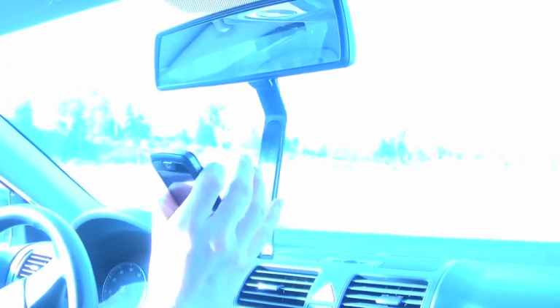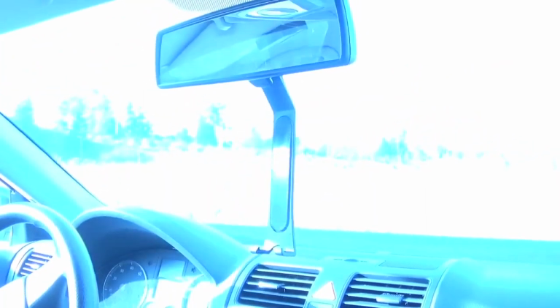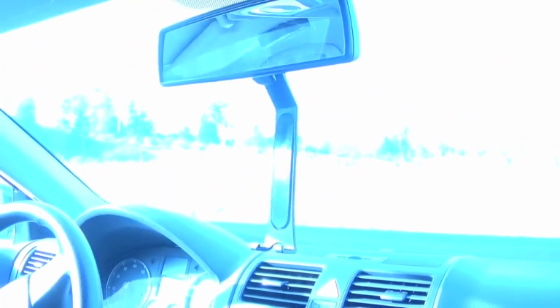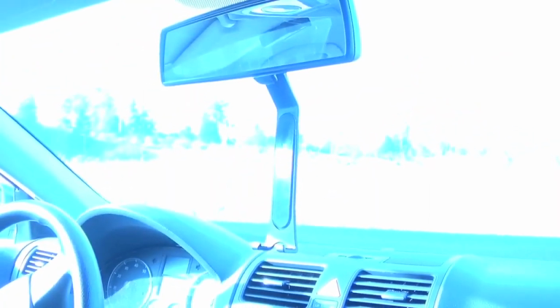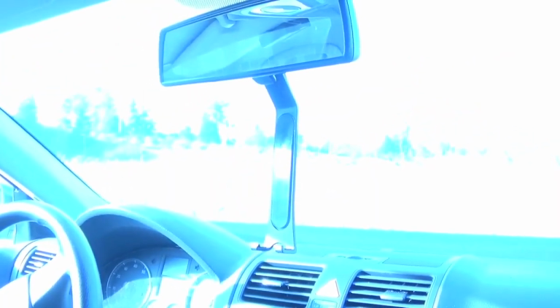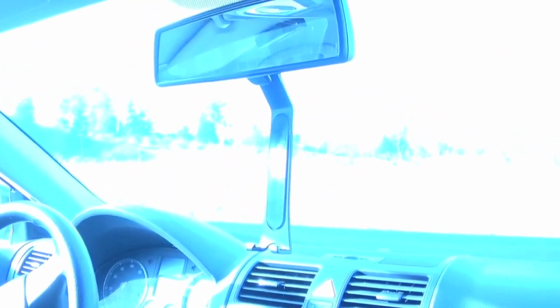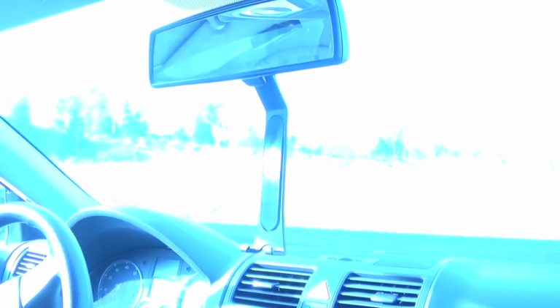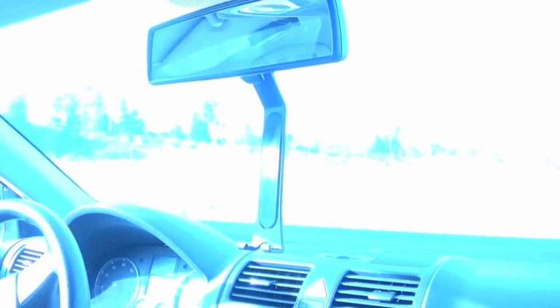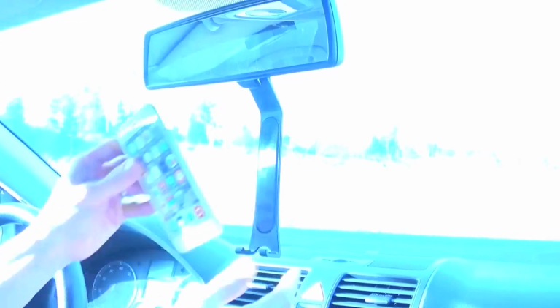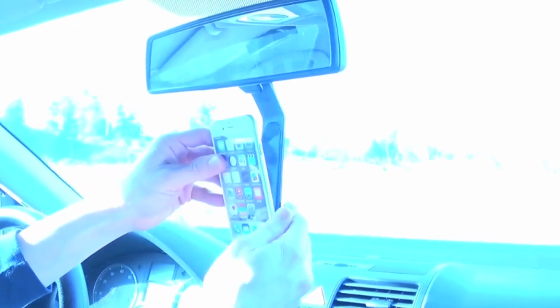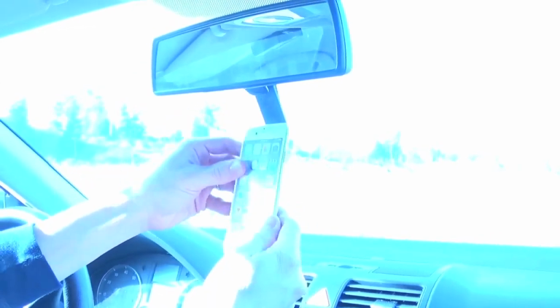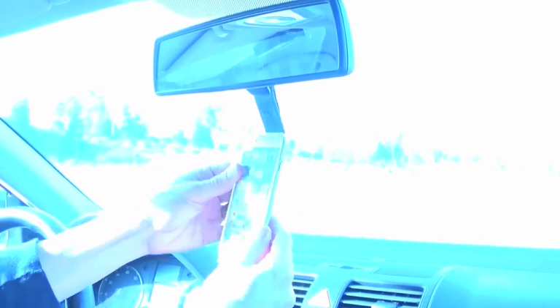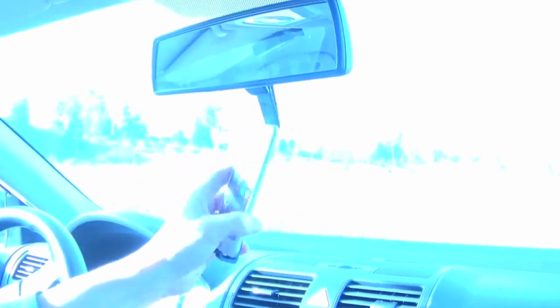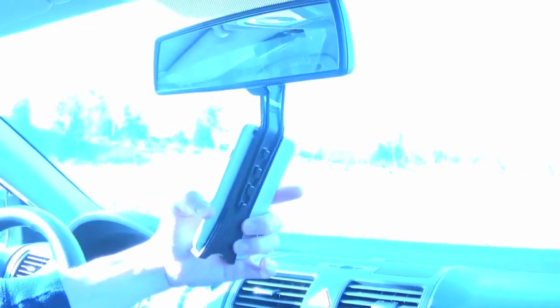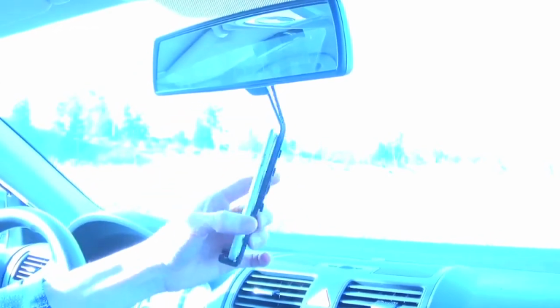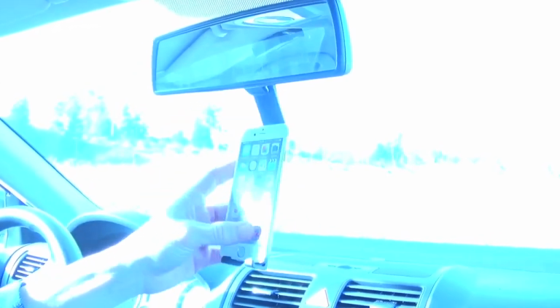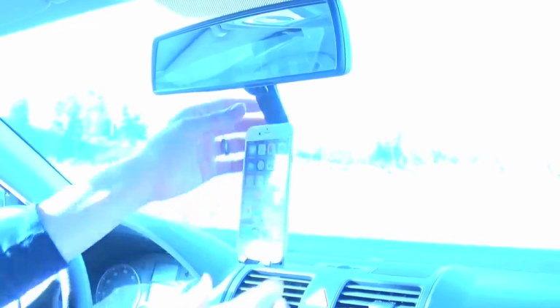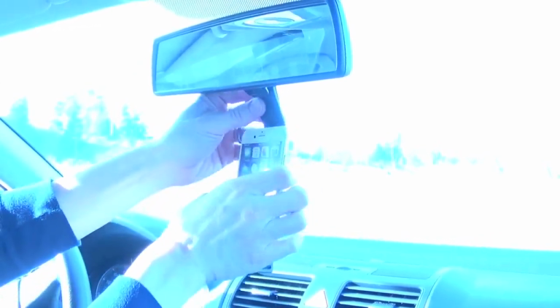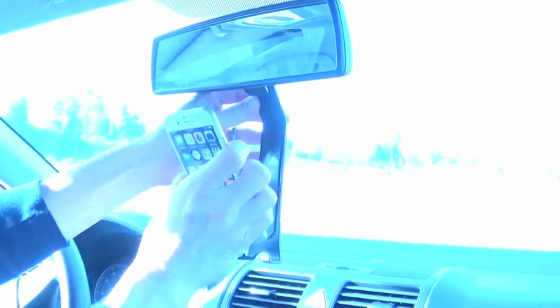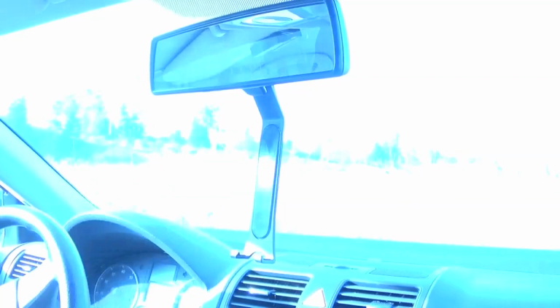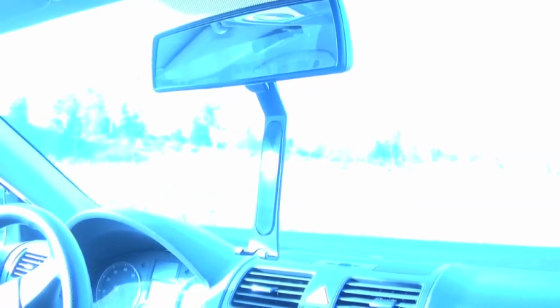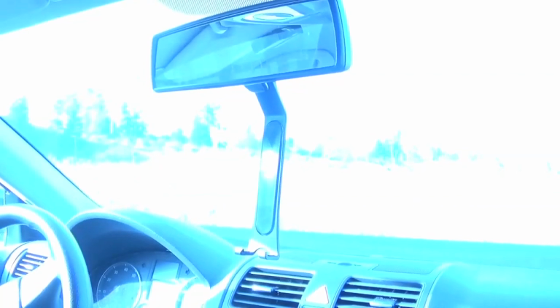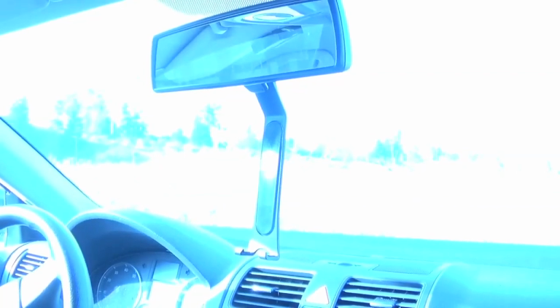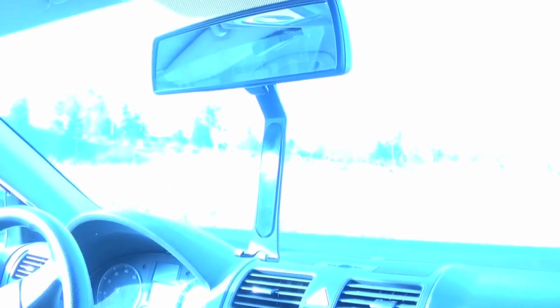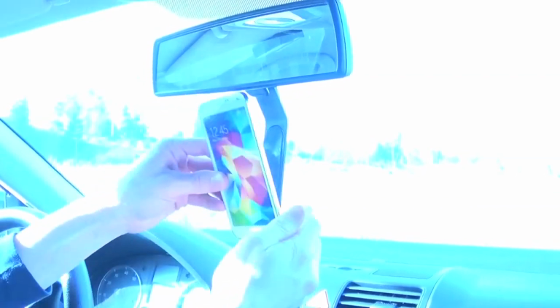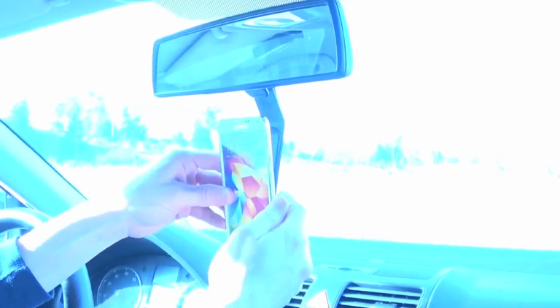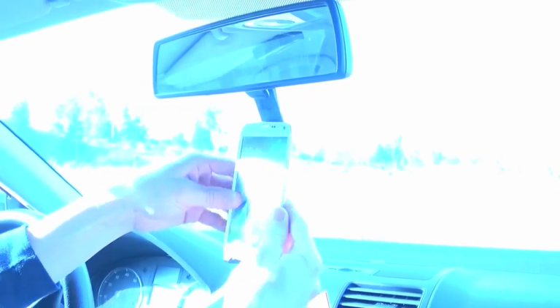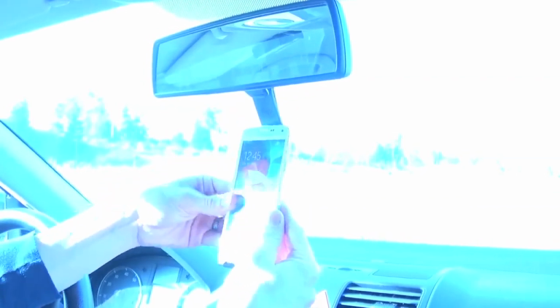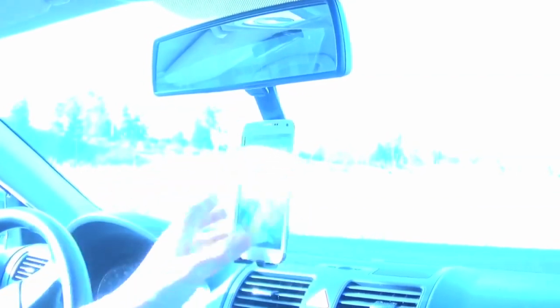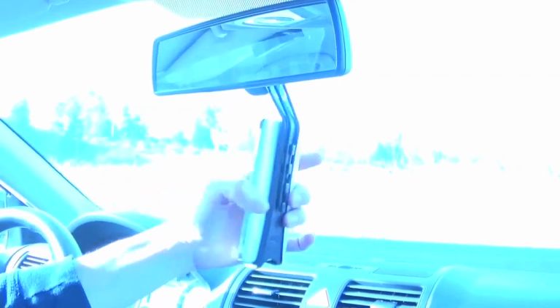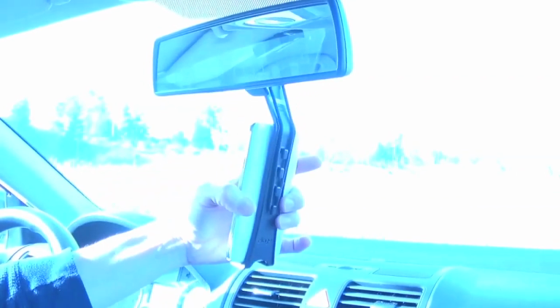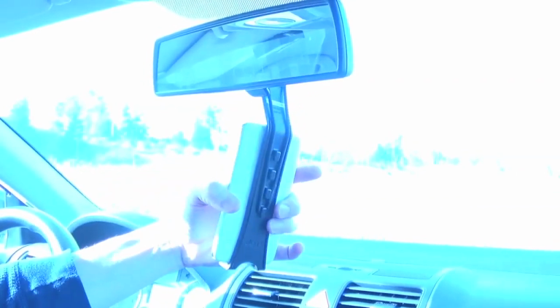It fits a few different phone sizes as well. Here's the iPhone 6 — fits on just fine. It works with the case too, I've tried that. The Samsung S5 also works.